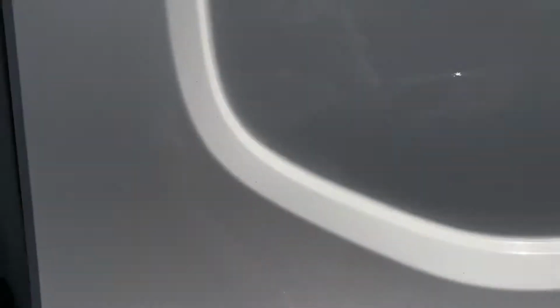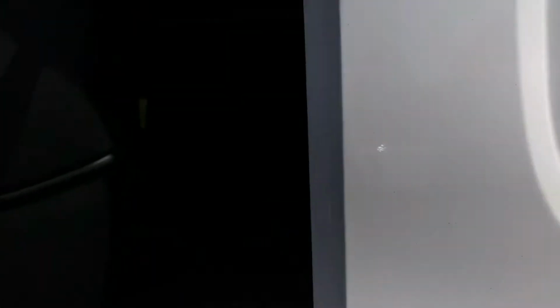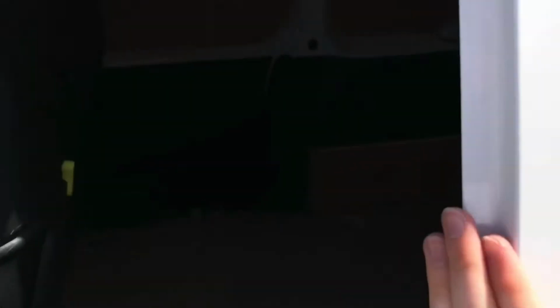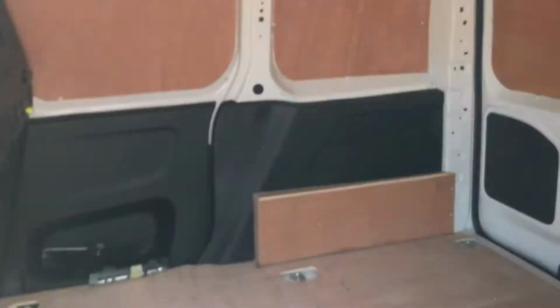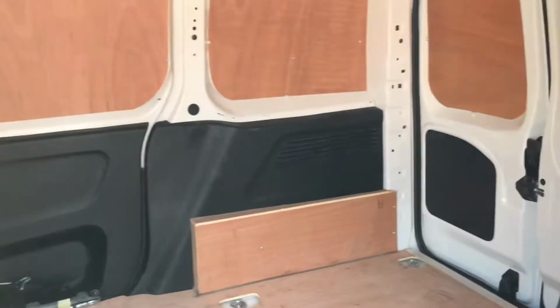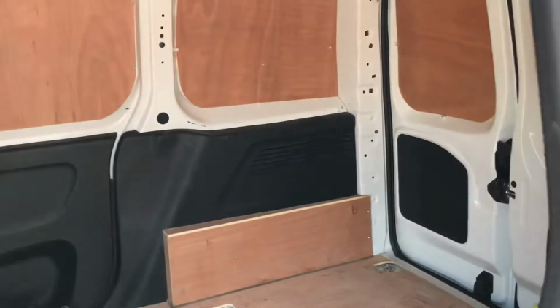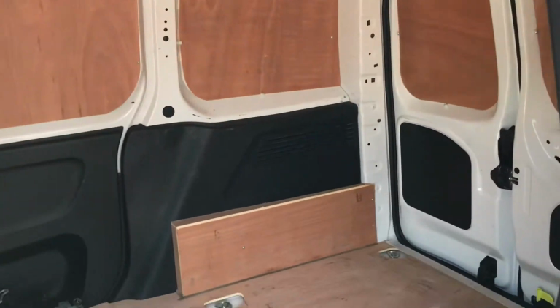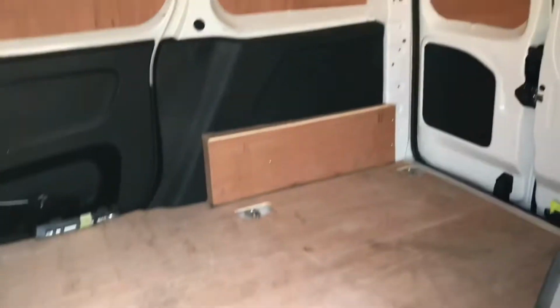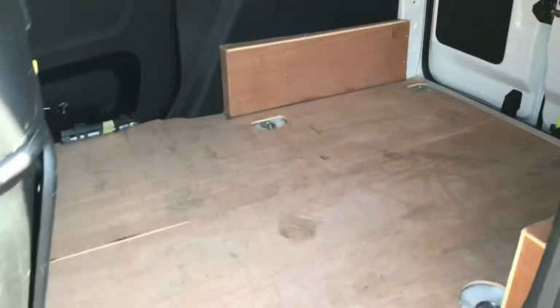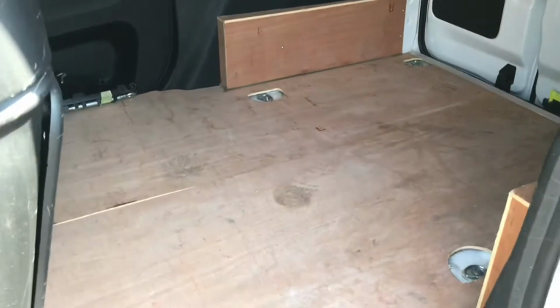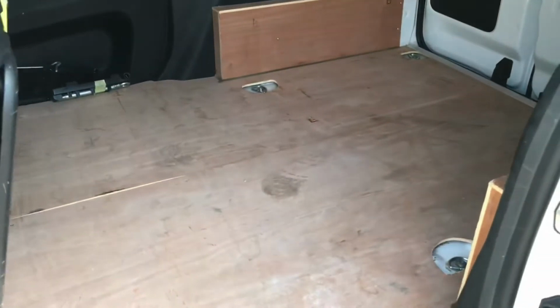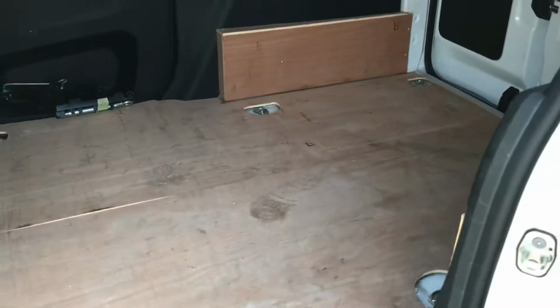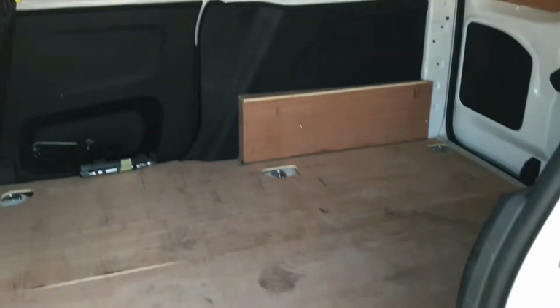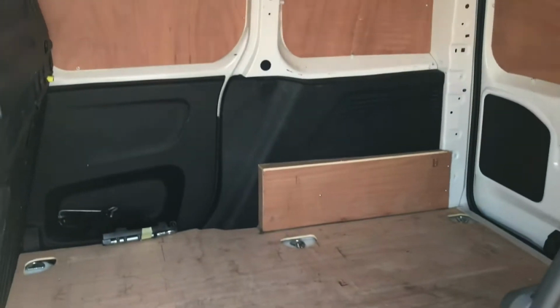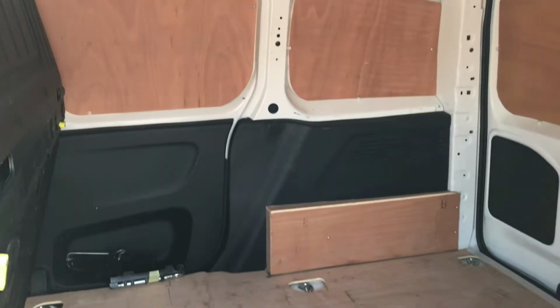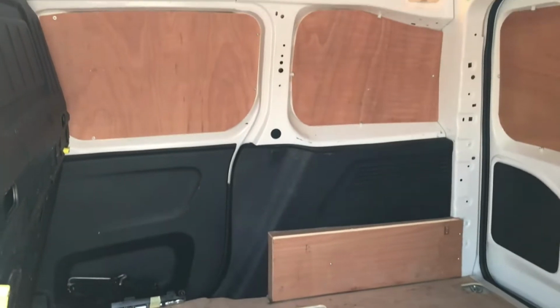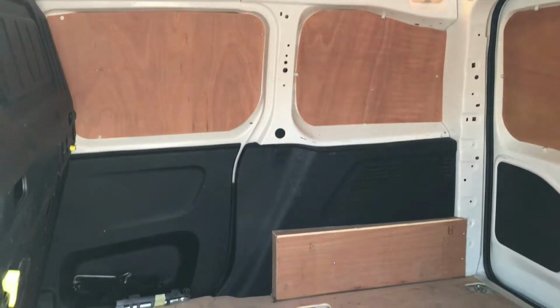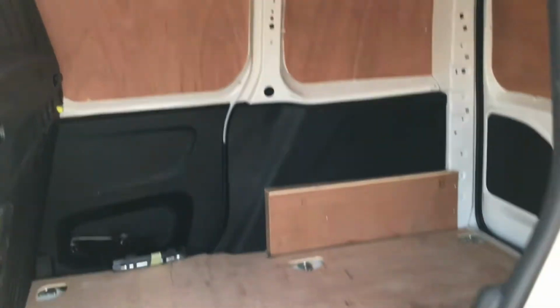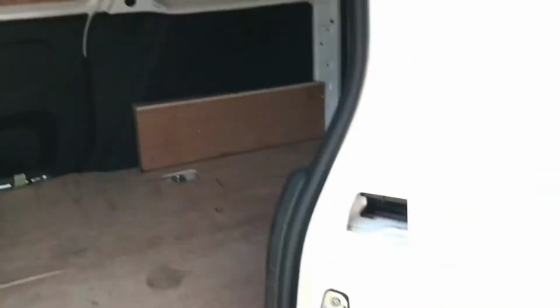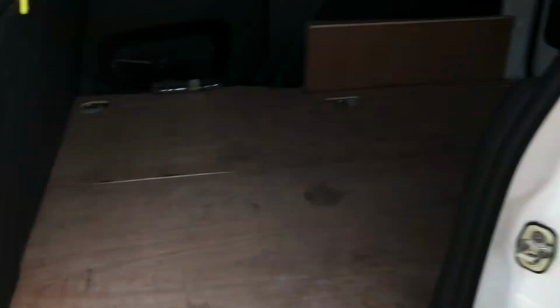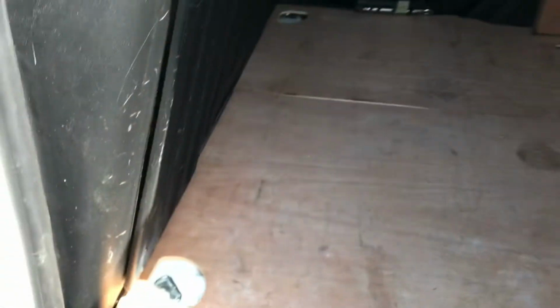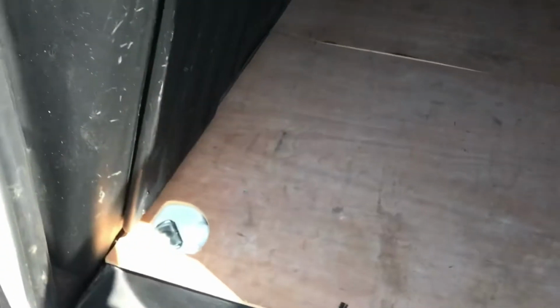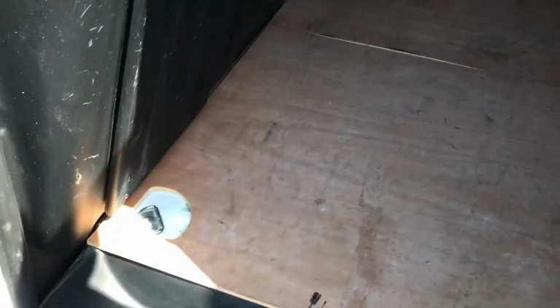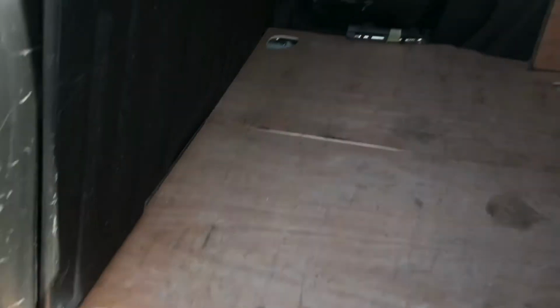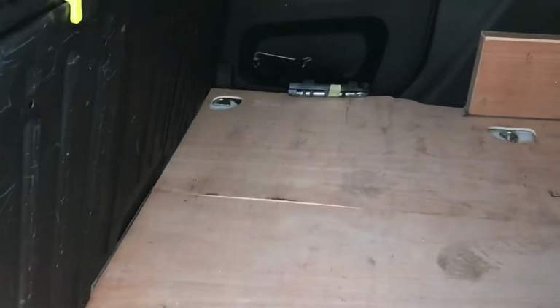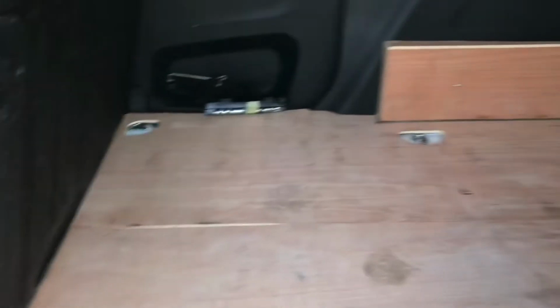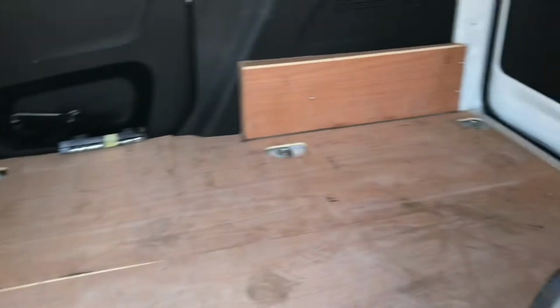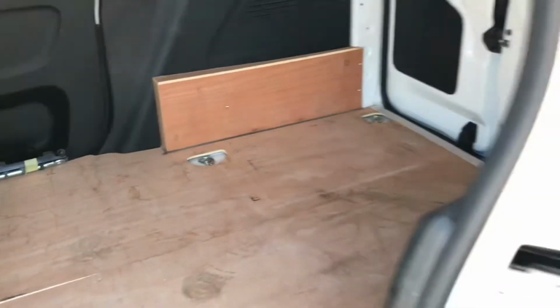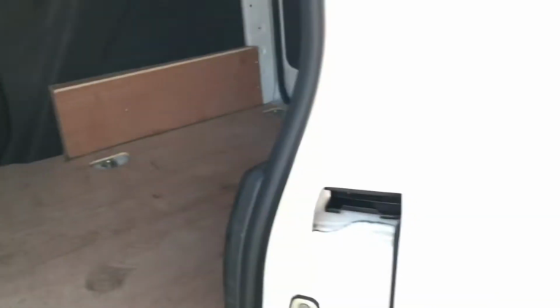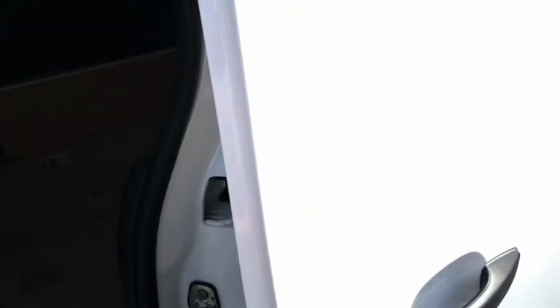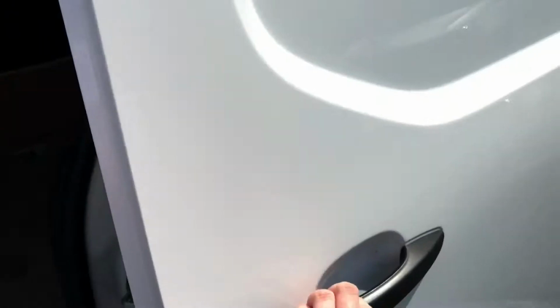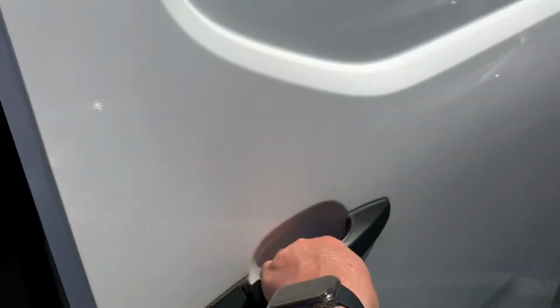You have your sliding door here at the side, providing you with access to the rear. You have wood panelling throughout as well as some tethering points.